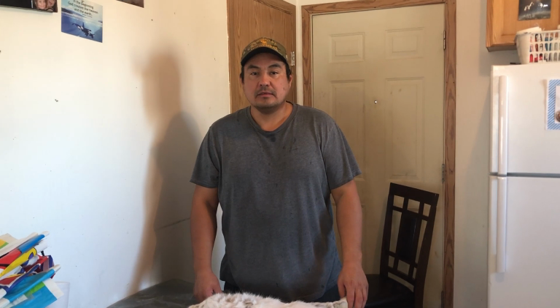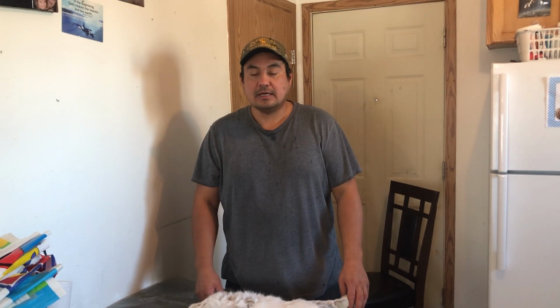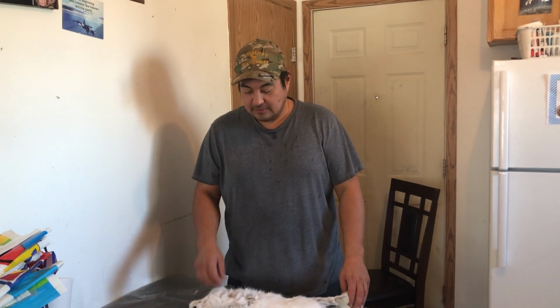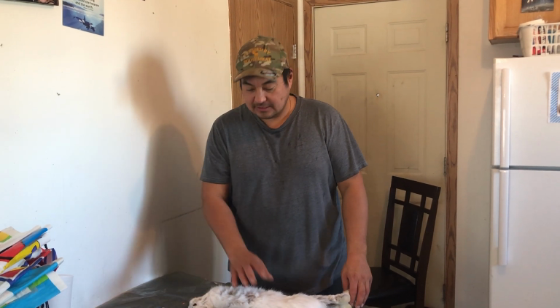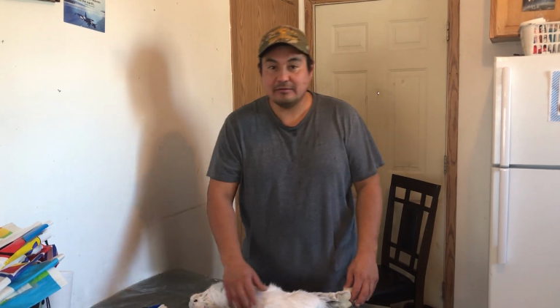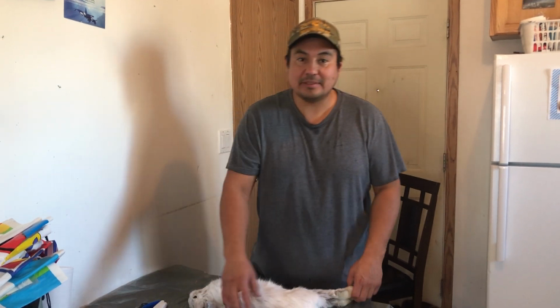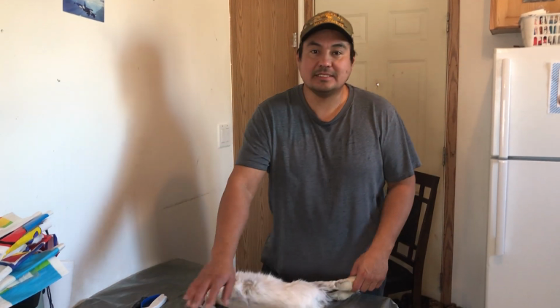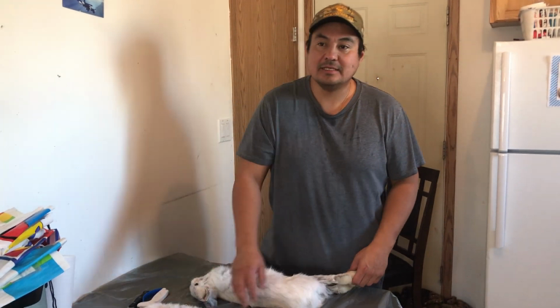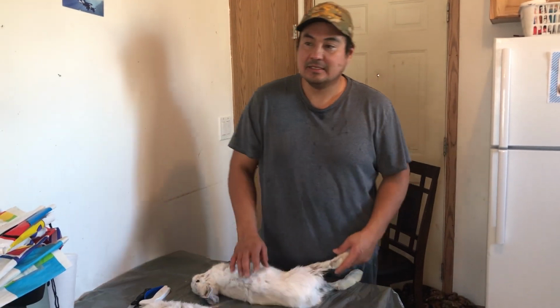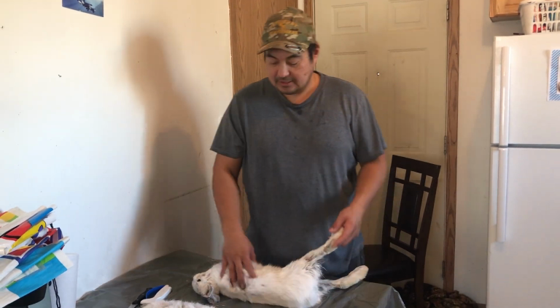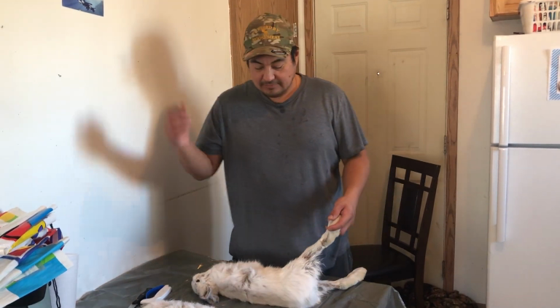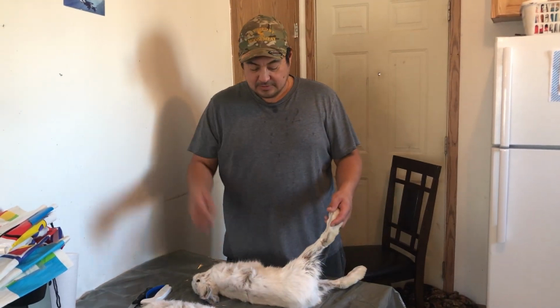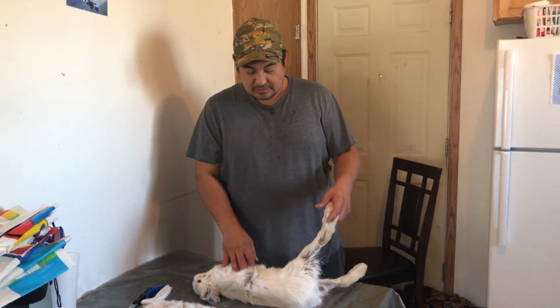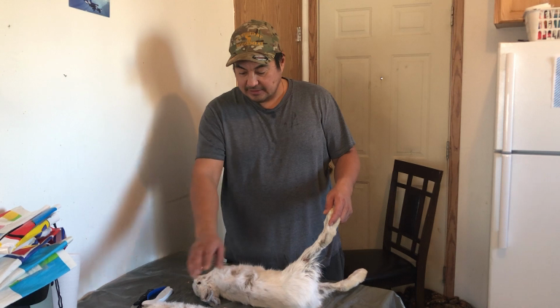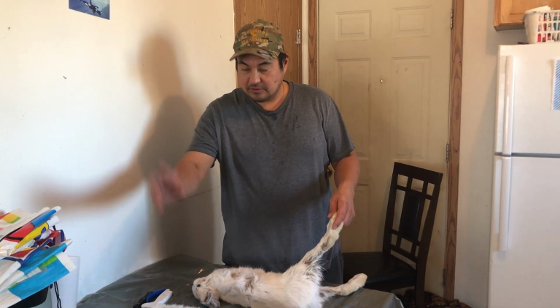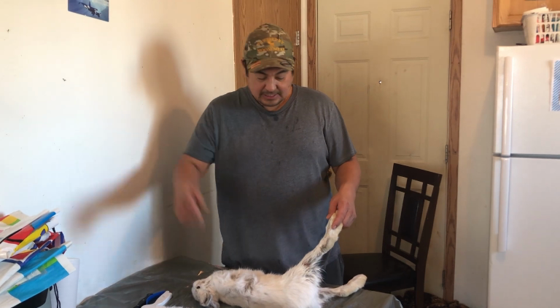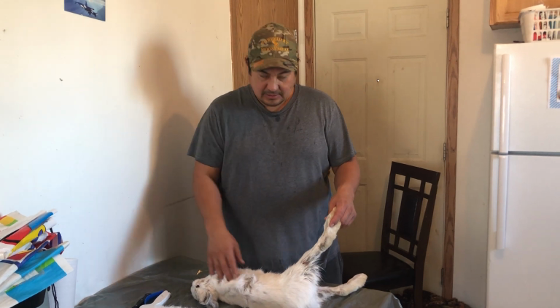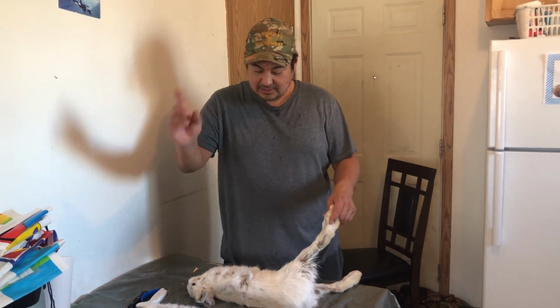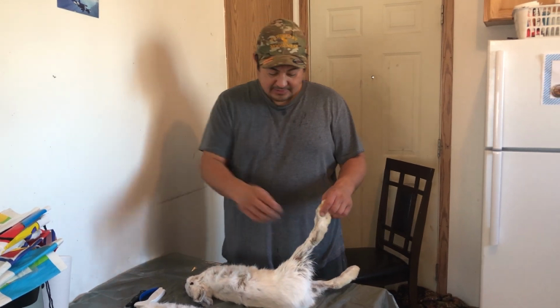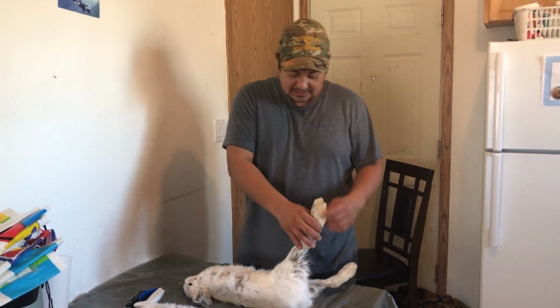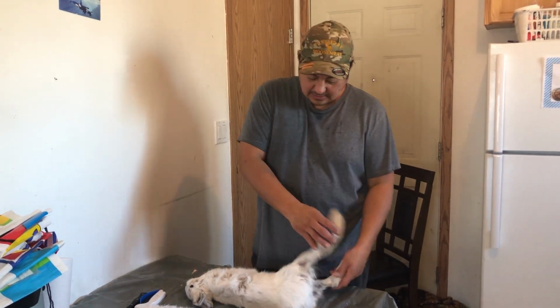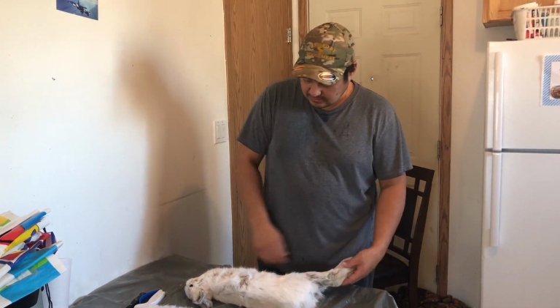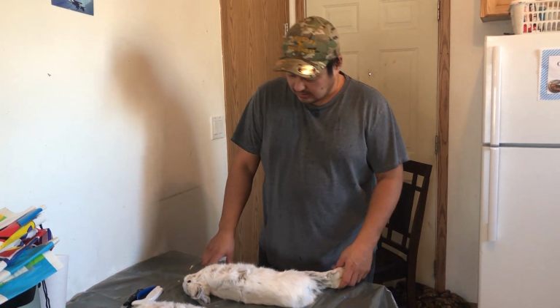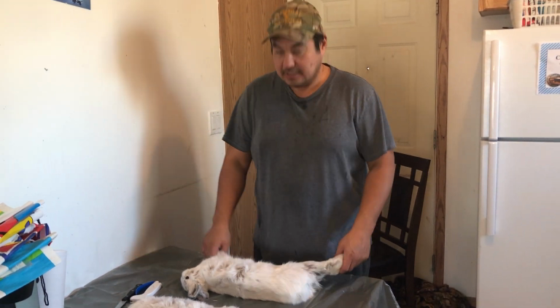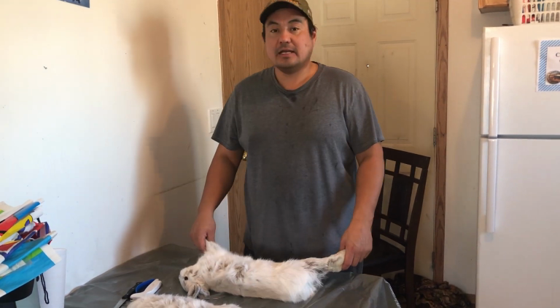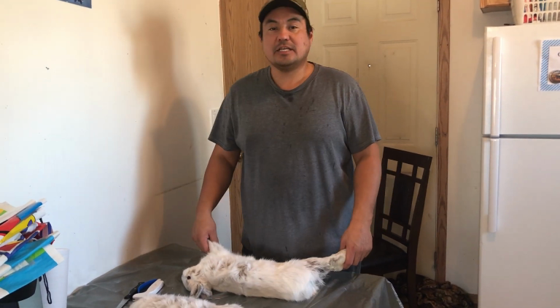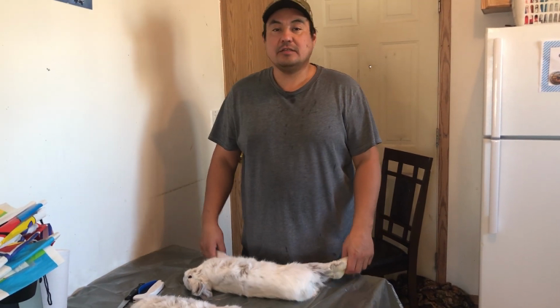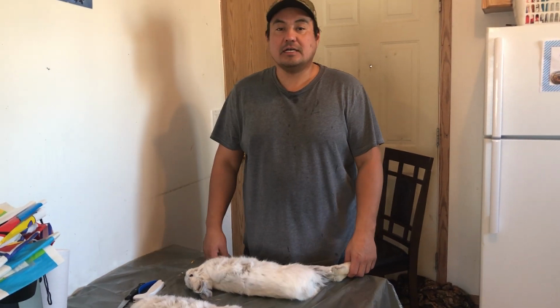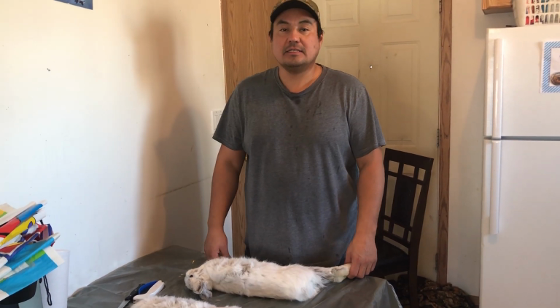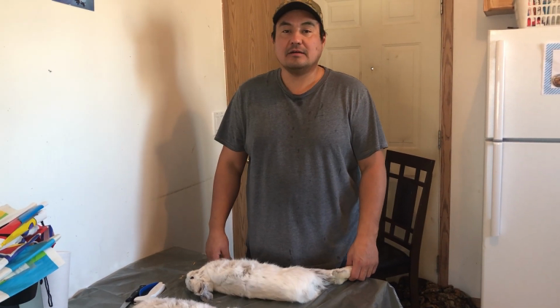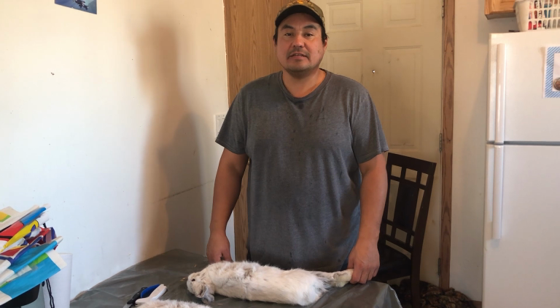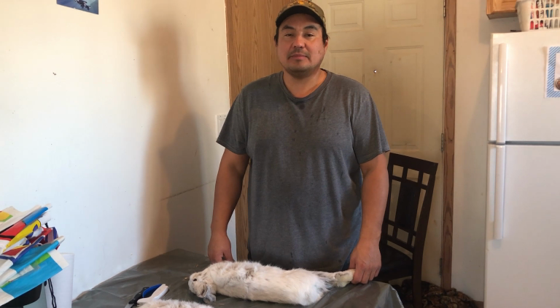Hi, we got three rabbits. I'm going to give two away — one's in the van. I'm going to educate you on how to skin a rabbit.